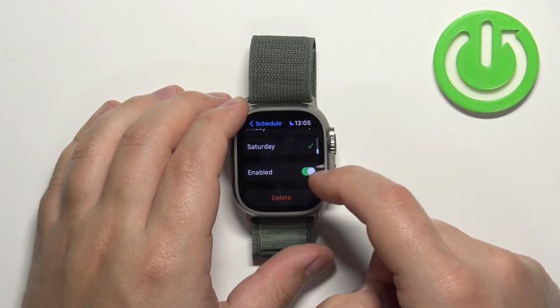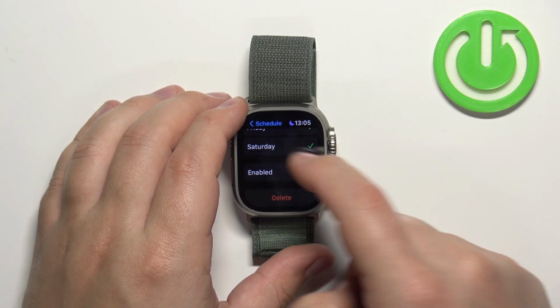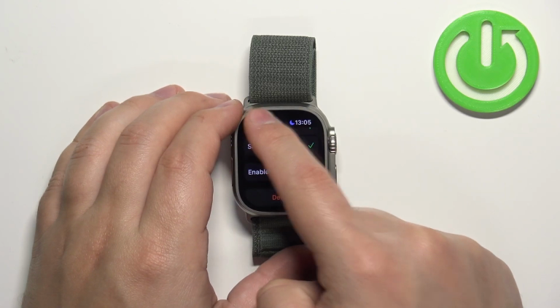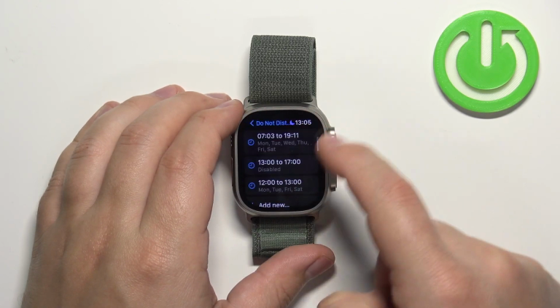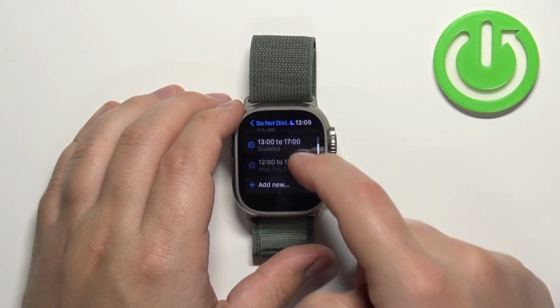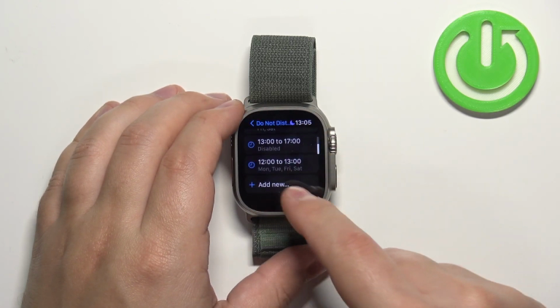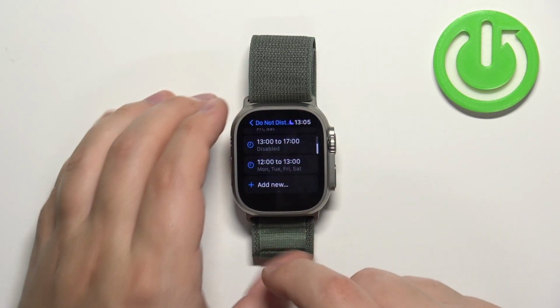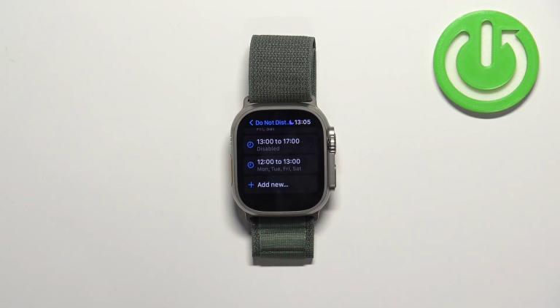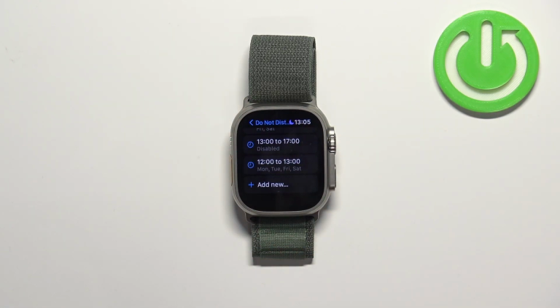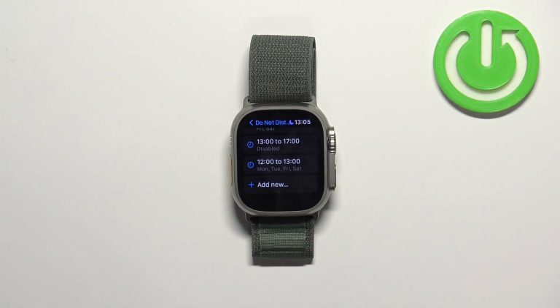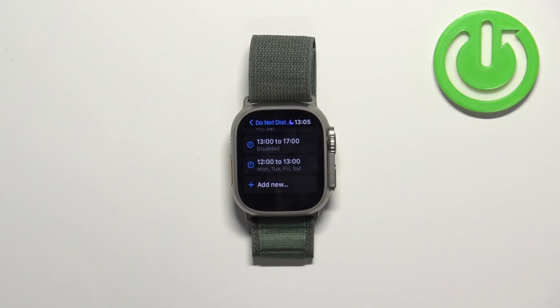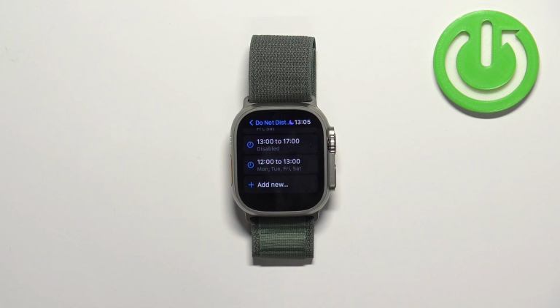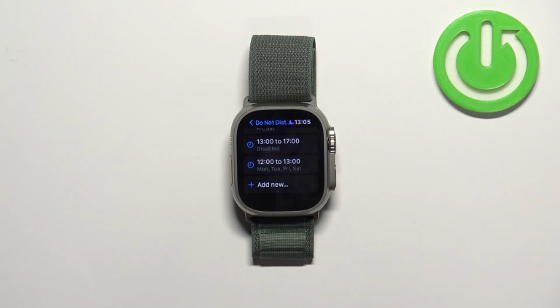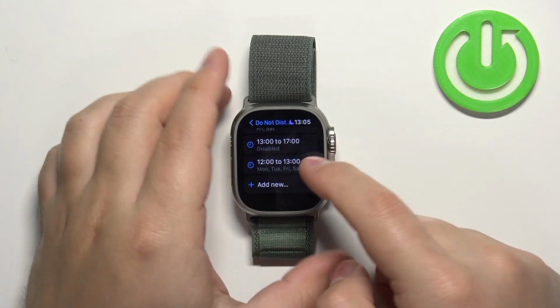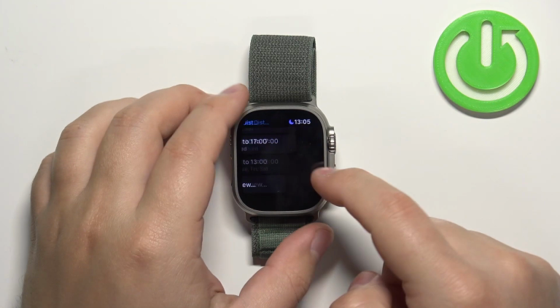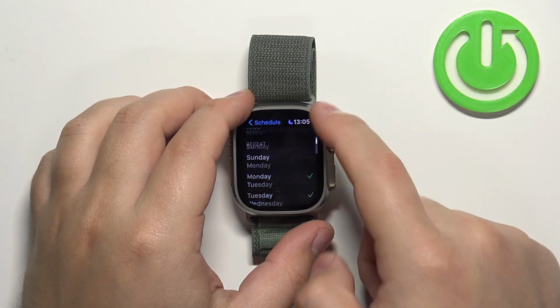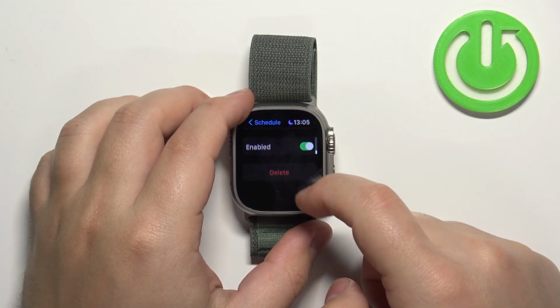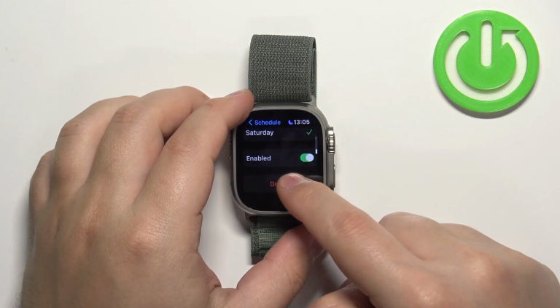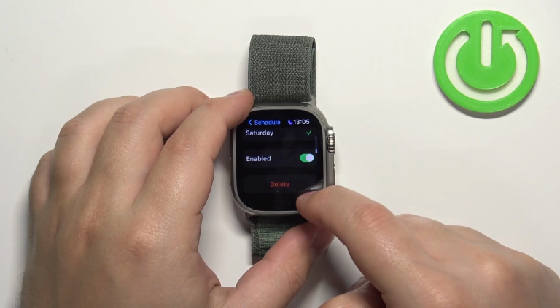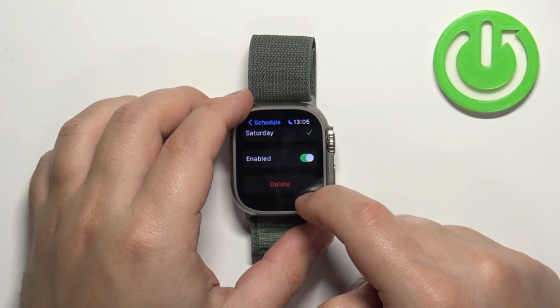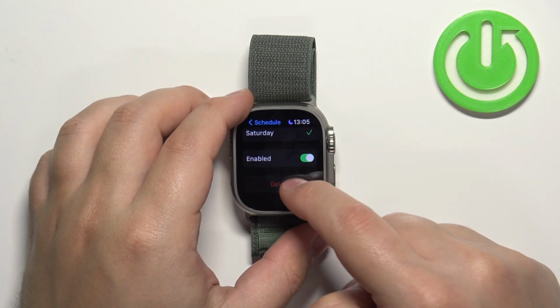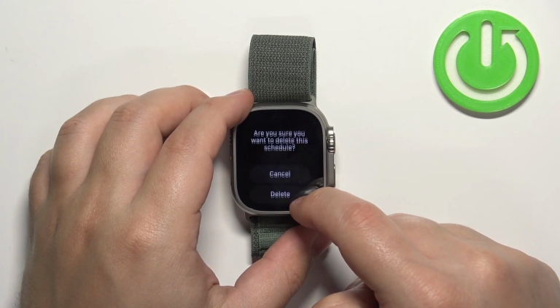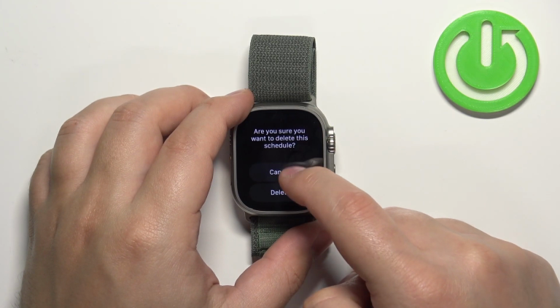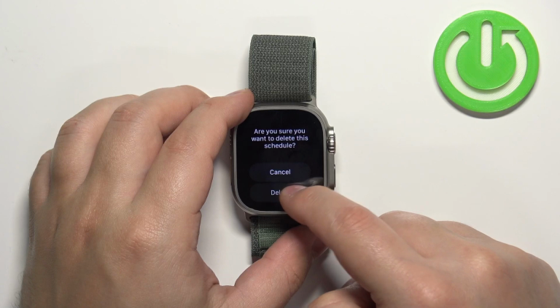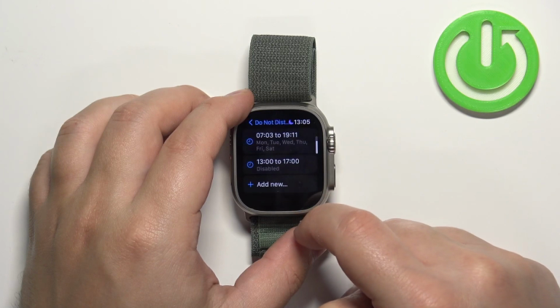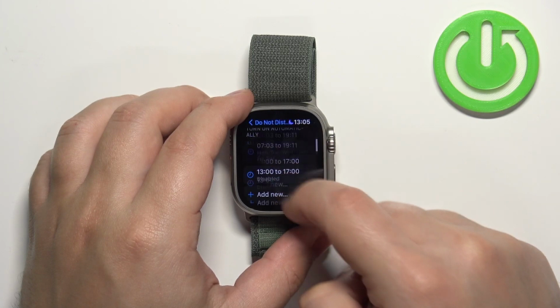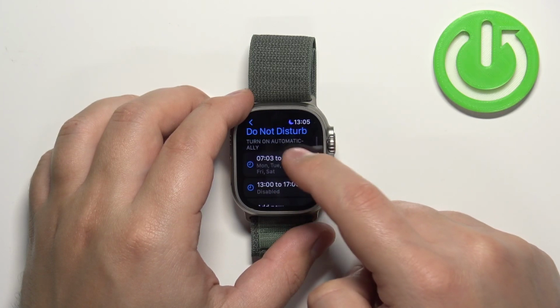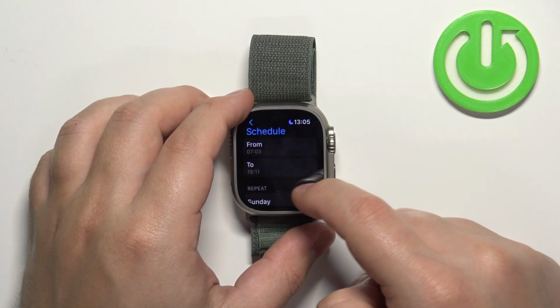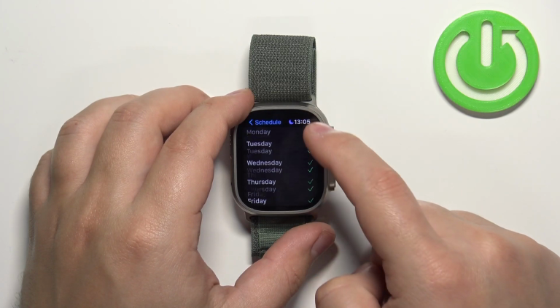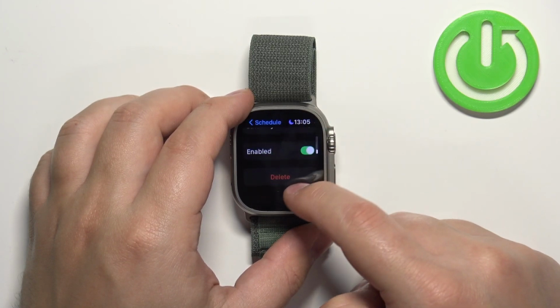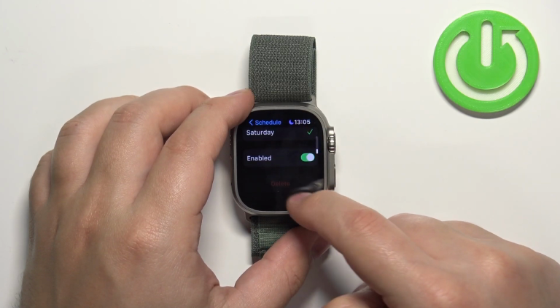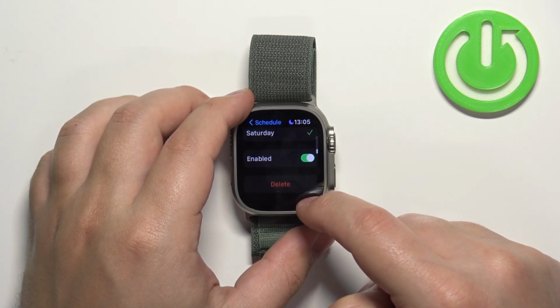Once you're done you can go back. You can also add a new schedule — tap on Add New, change the settings like we did before, select the days, and go back and it should be added. If you want to remove a schedule, tap on one, scroll all the way down, tap on Delete, then confirm Delete.